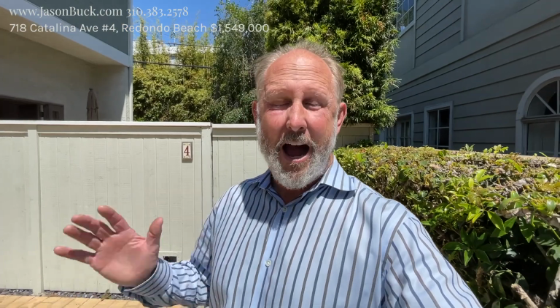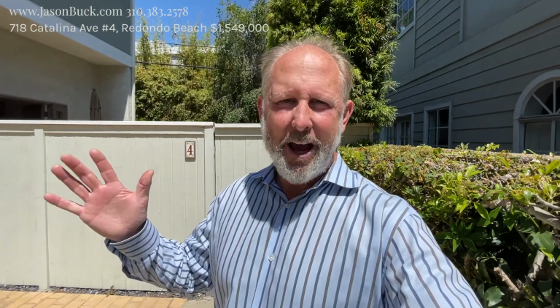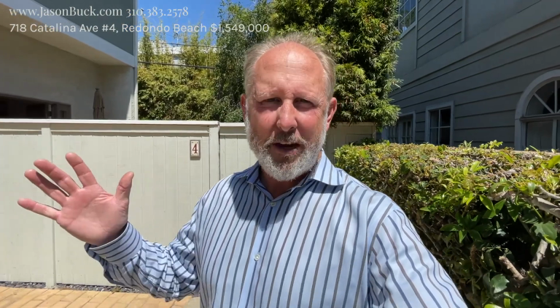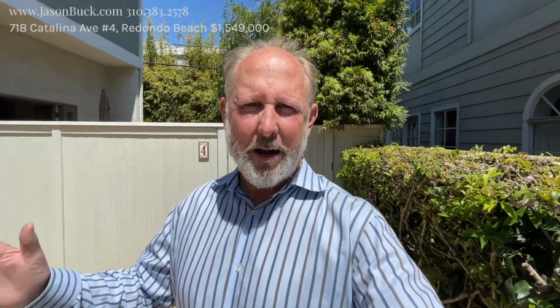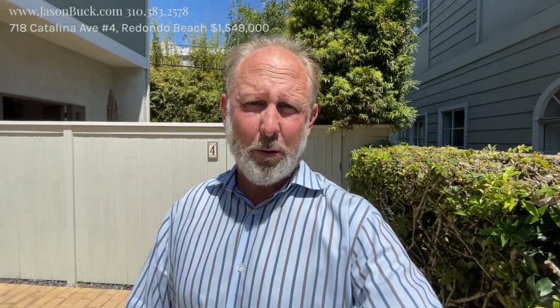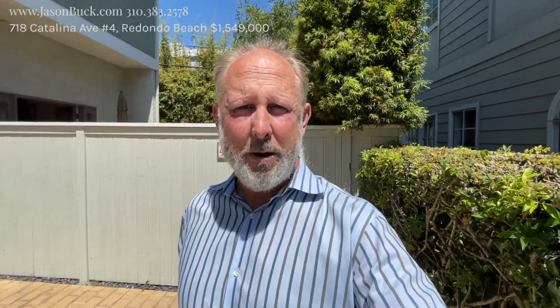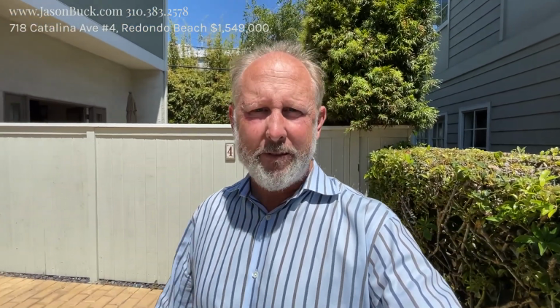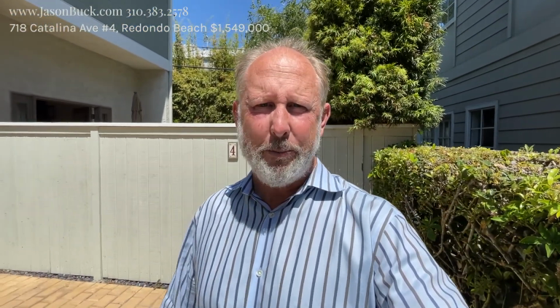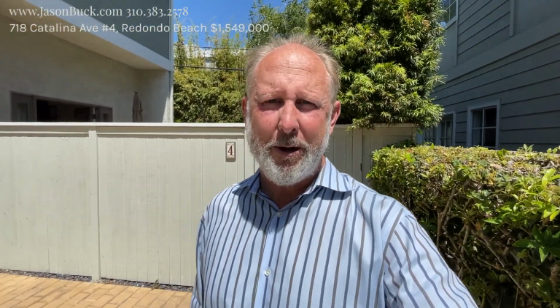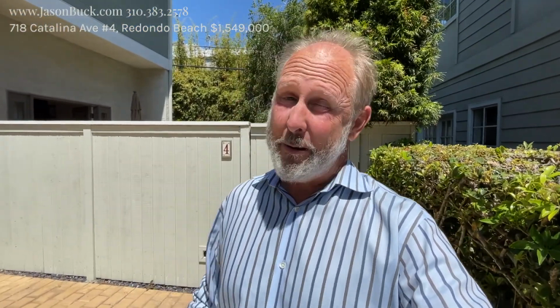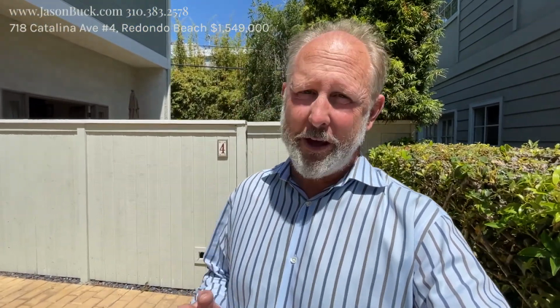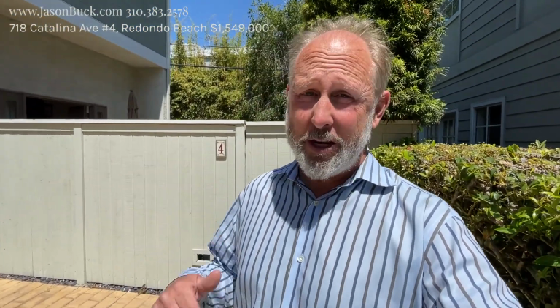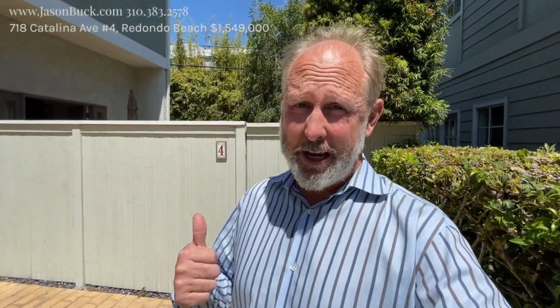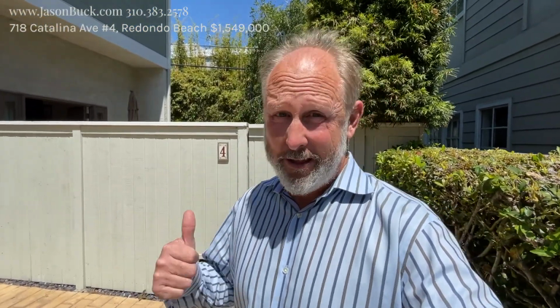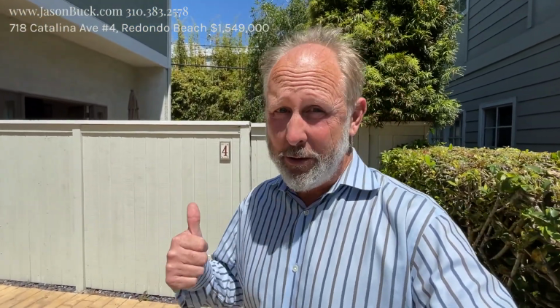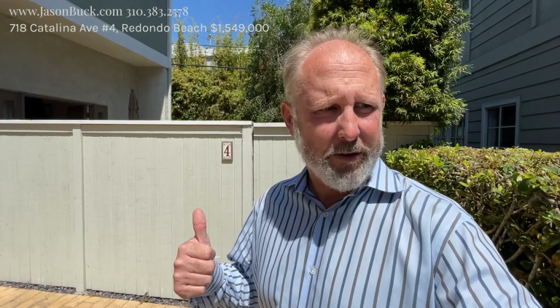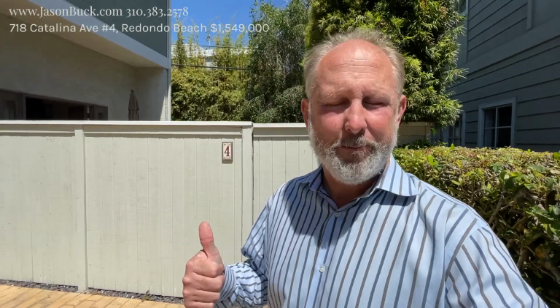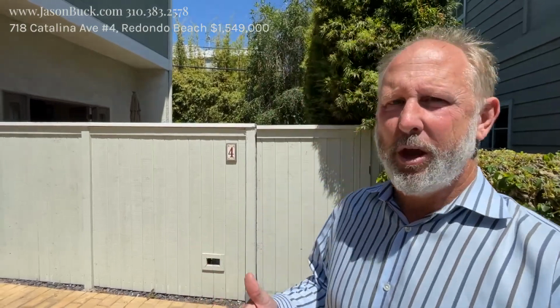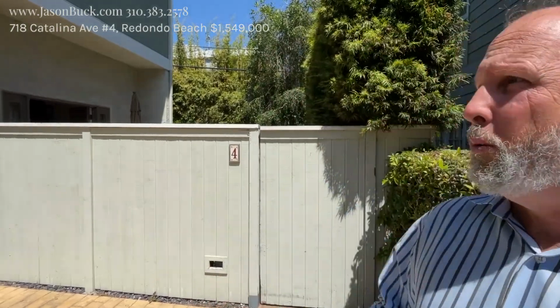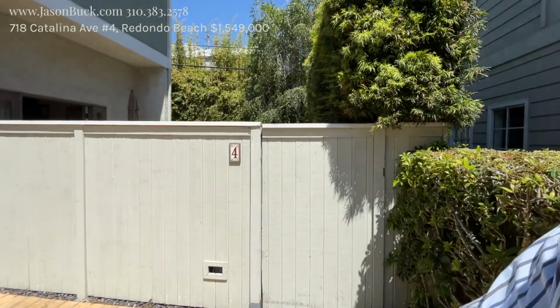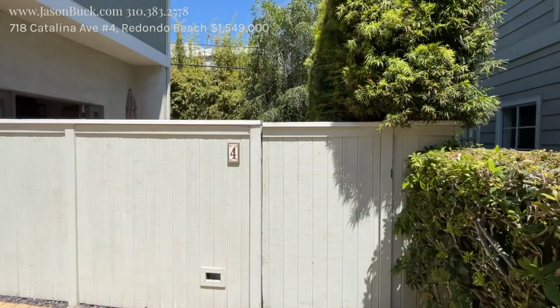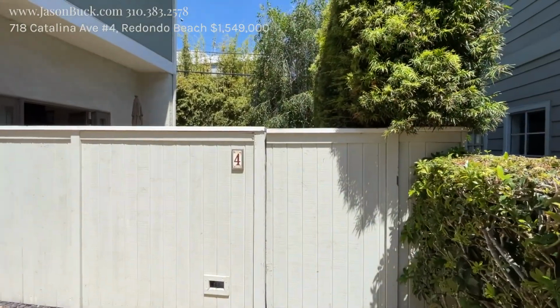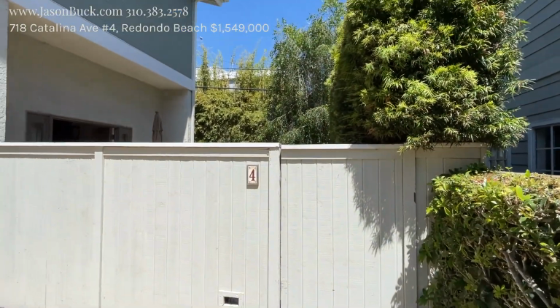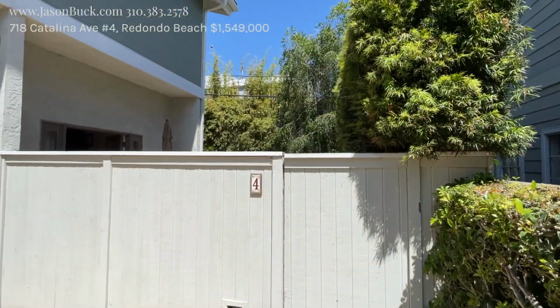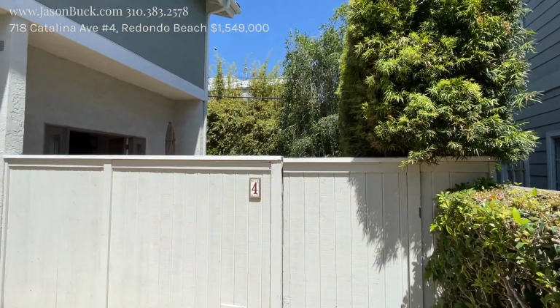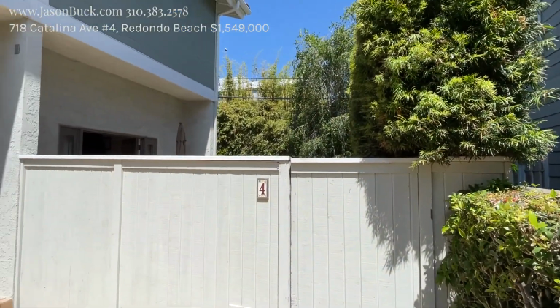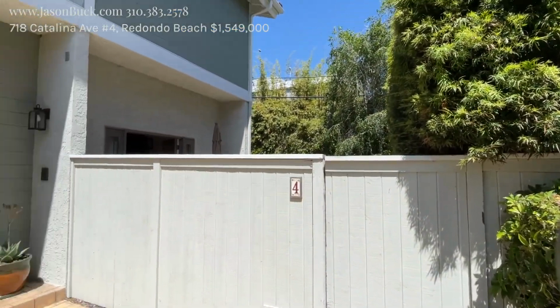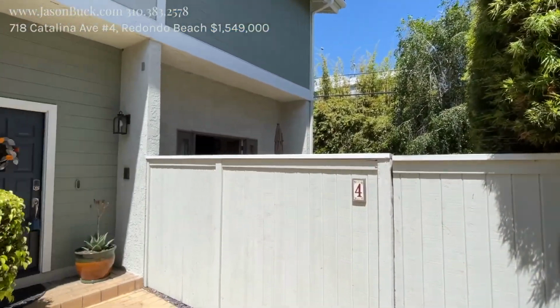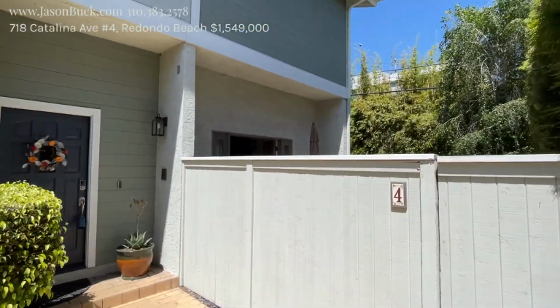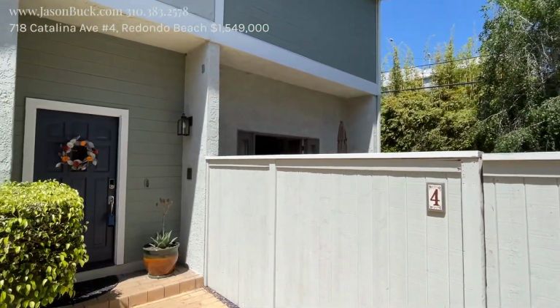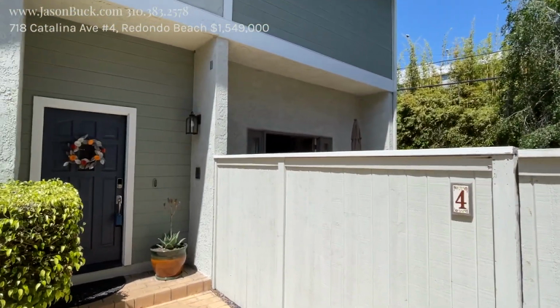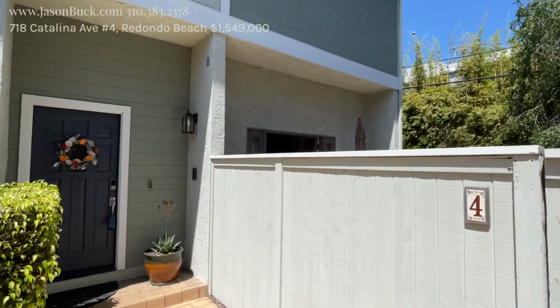Hi, I'm Jason Buck. I work with Remax Estate Properties and I'm really excited to show you this new listing. Welcome to 718 Catalina number four.